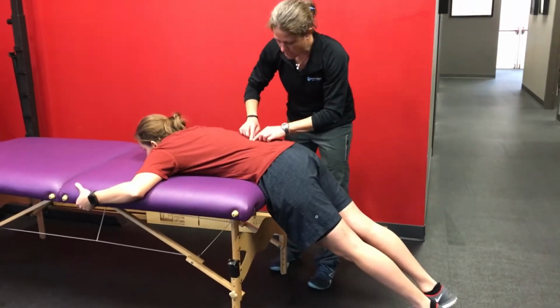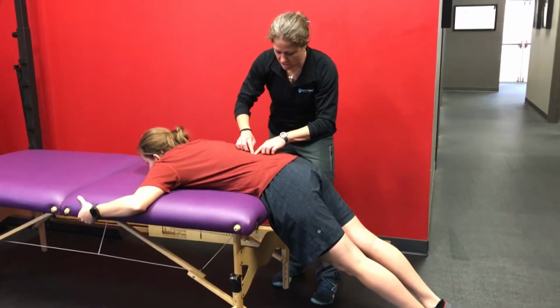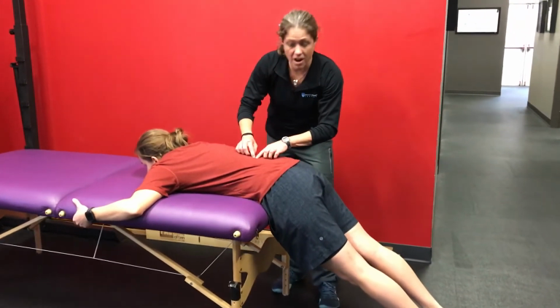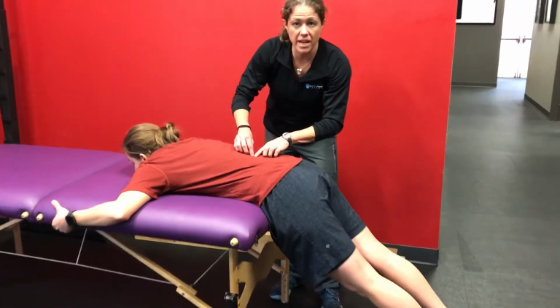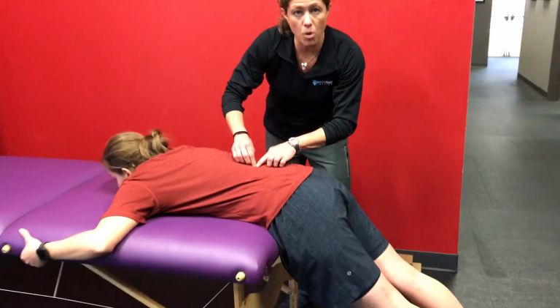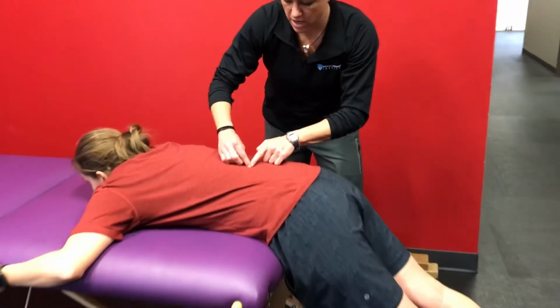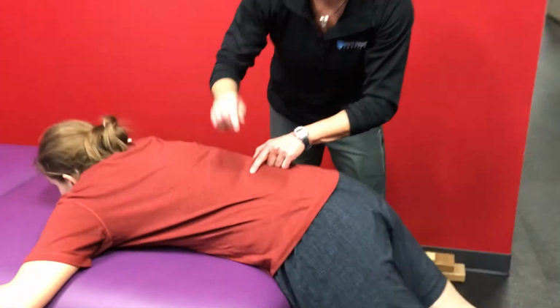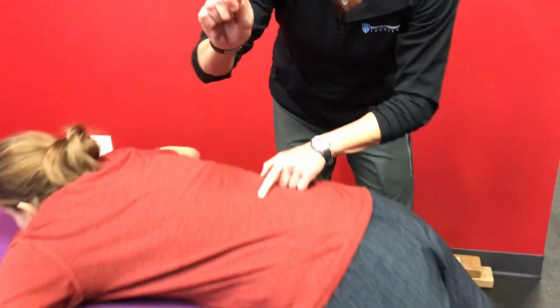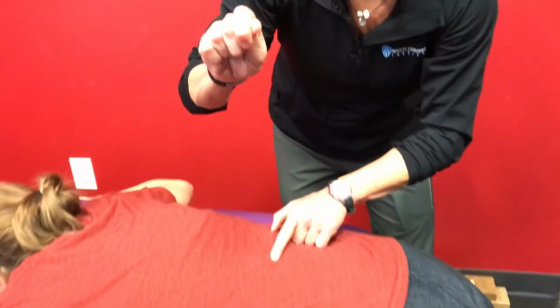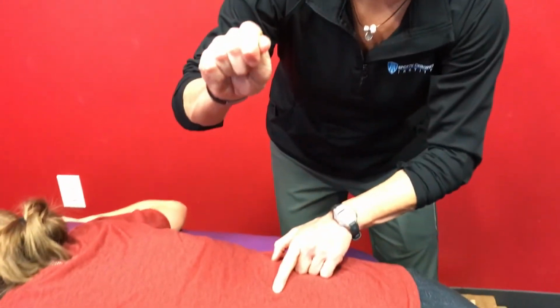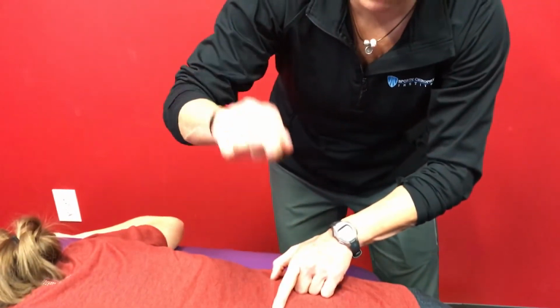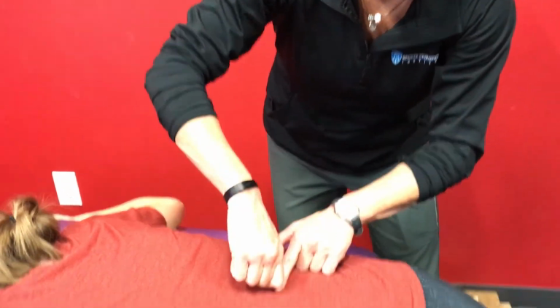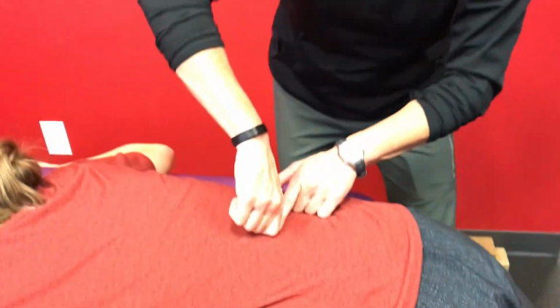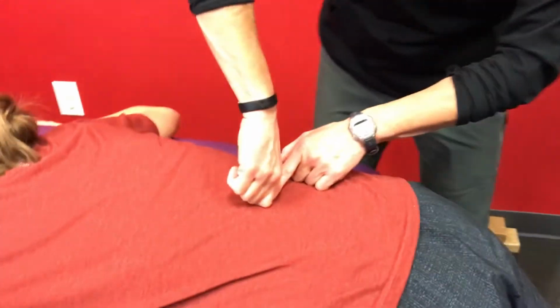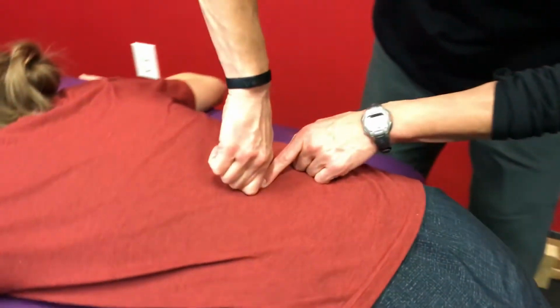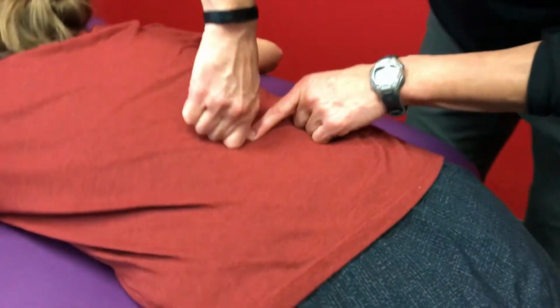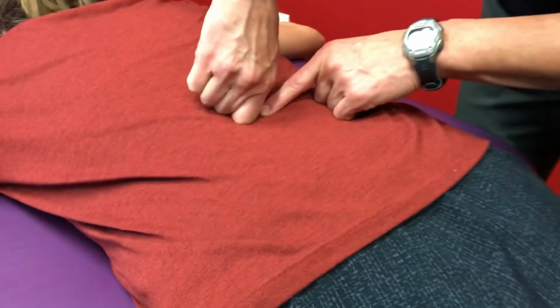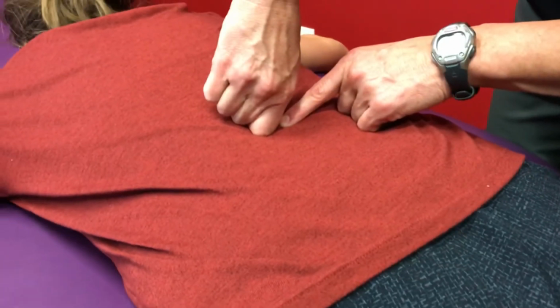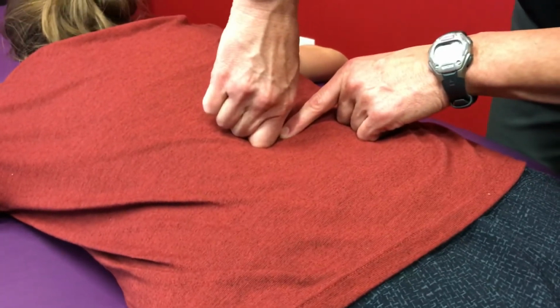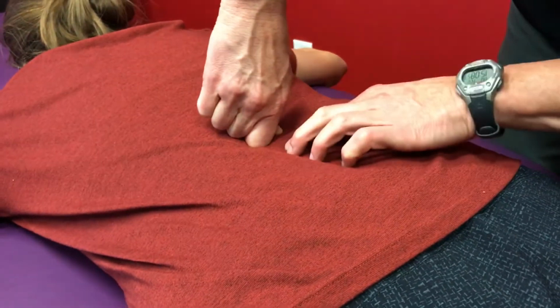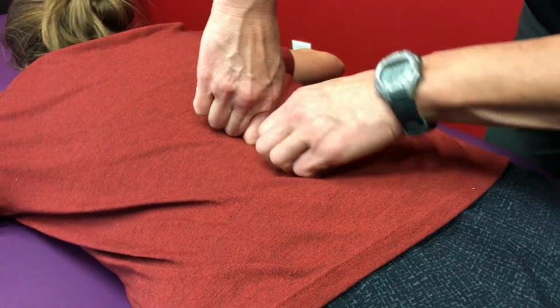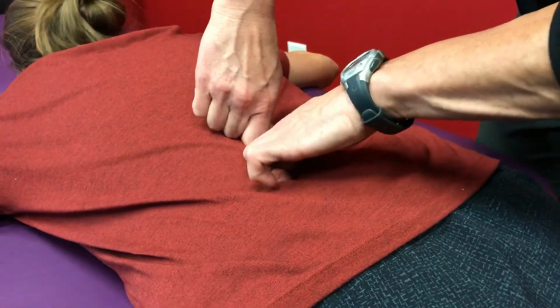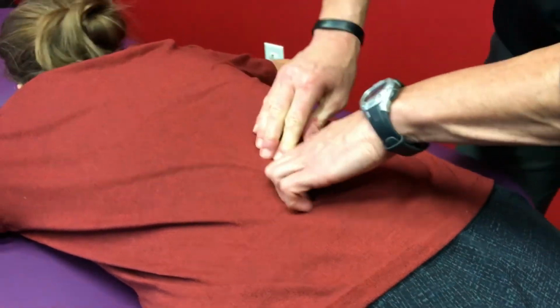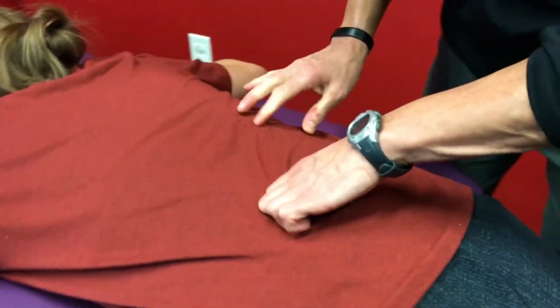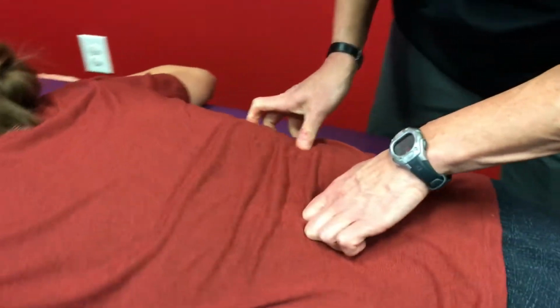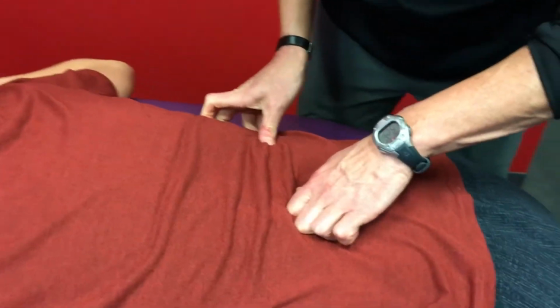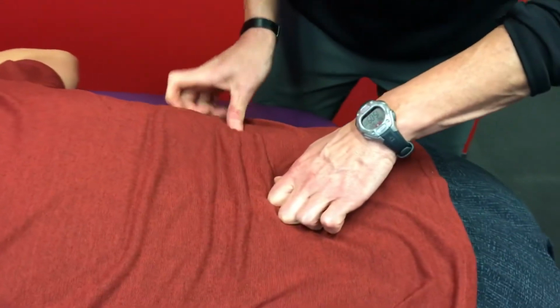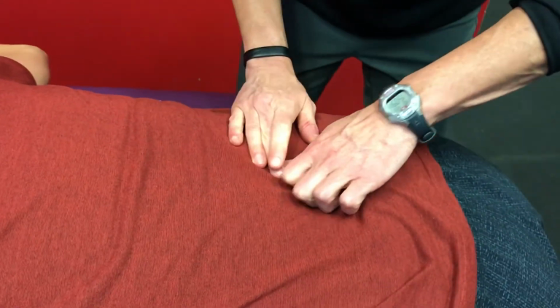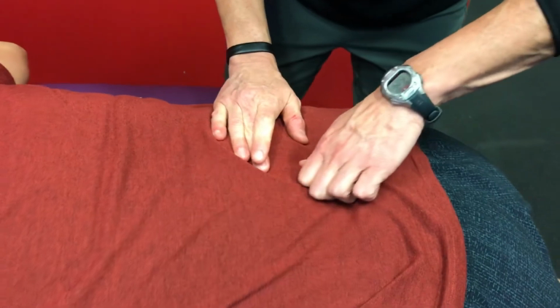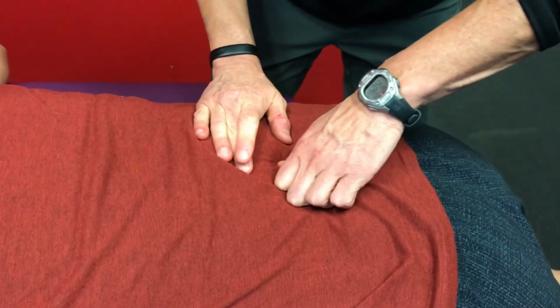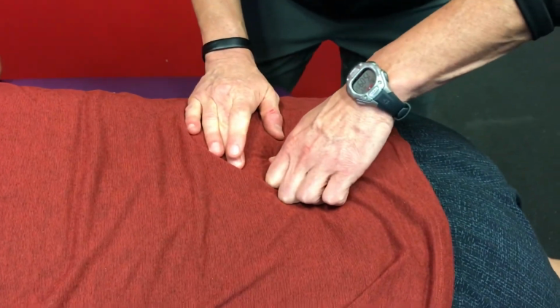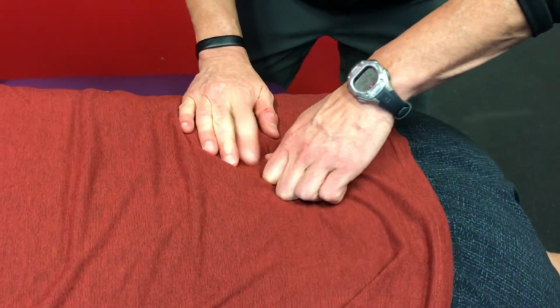I'm going to start at approximately L1, using a pincer-like grip, and I'm just going to press in. Any pain? I'm going to switch hands here. Any pain? No. Any pain? No.